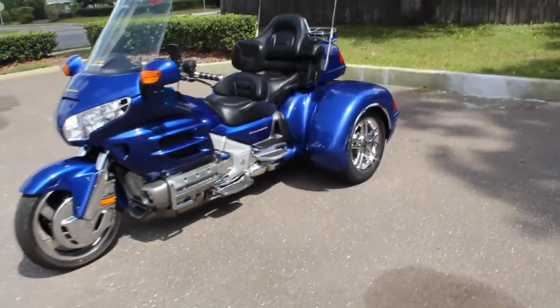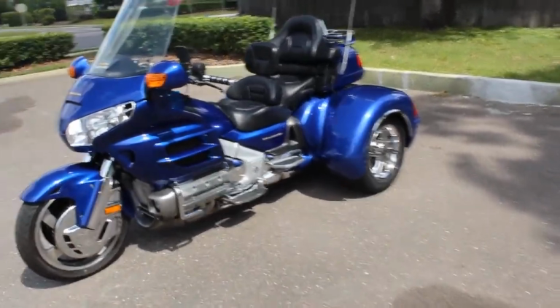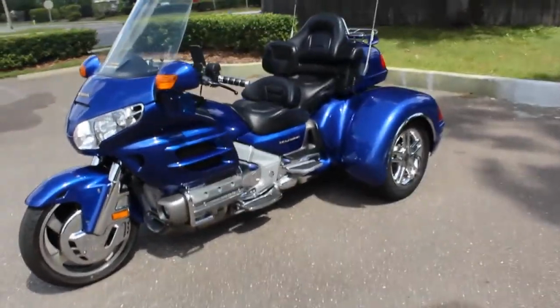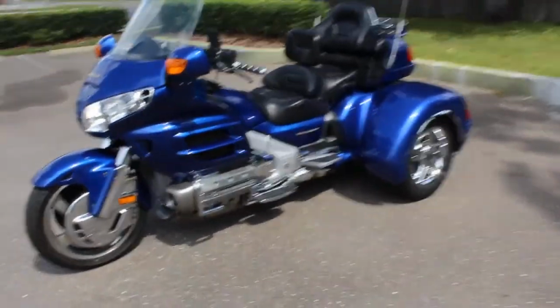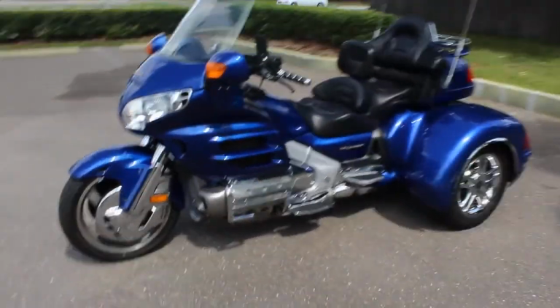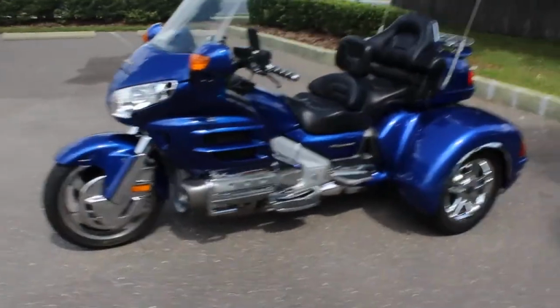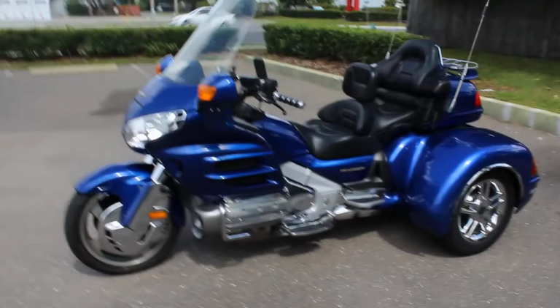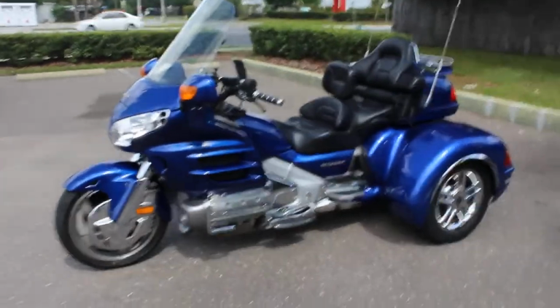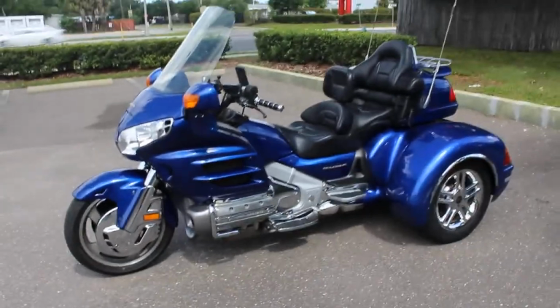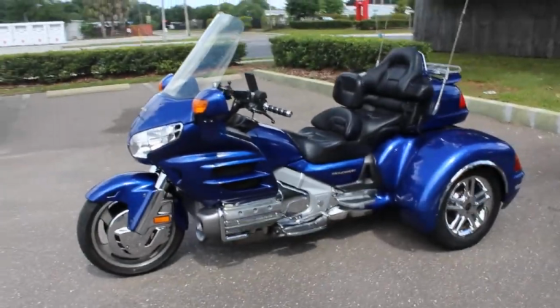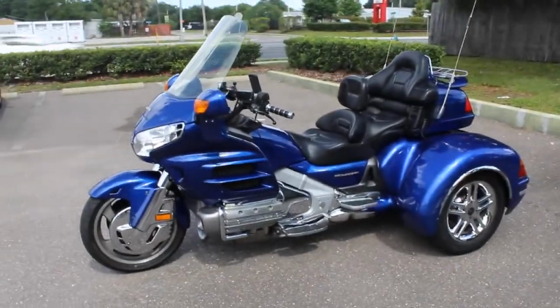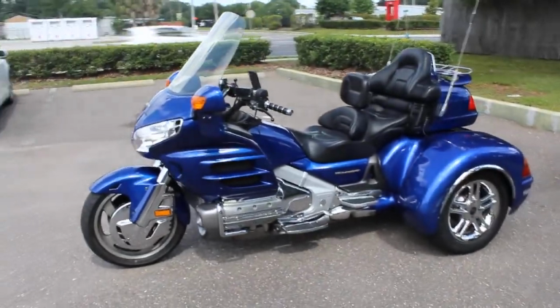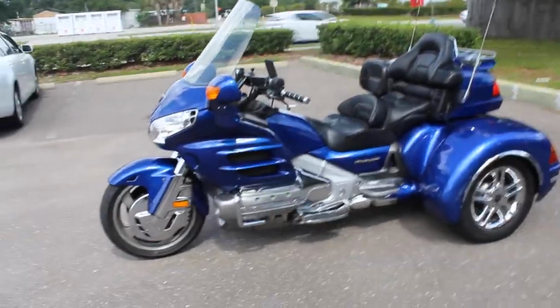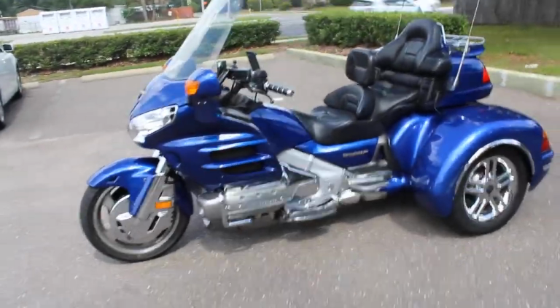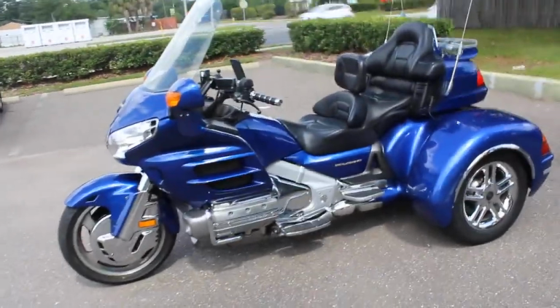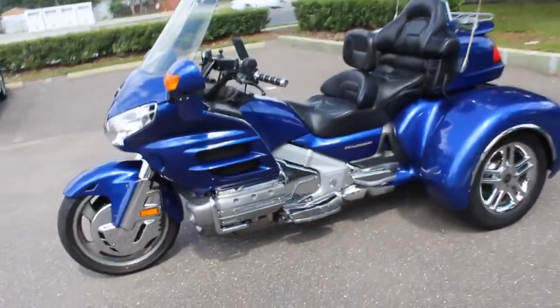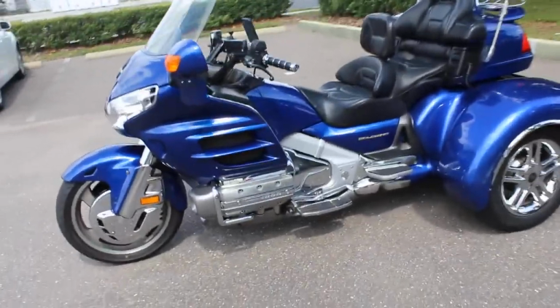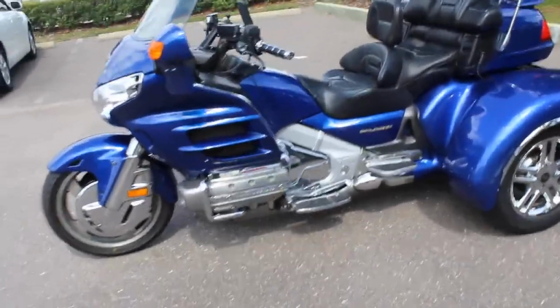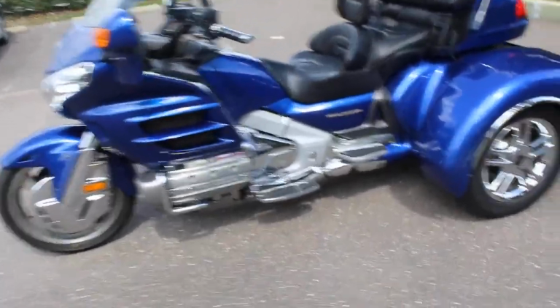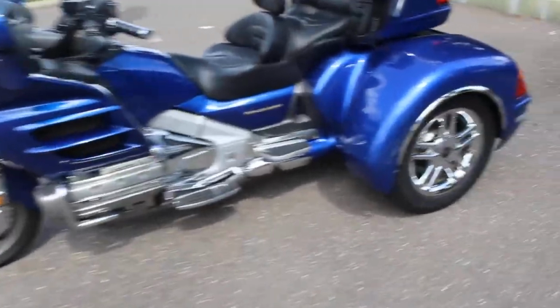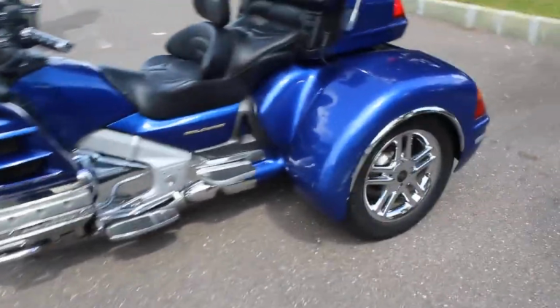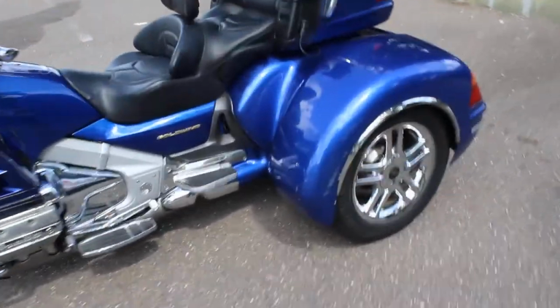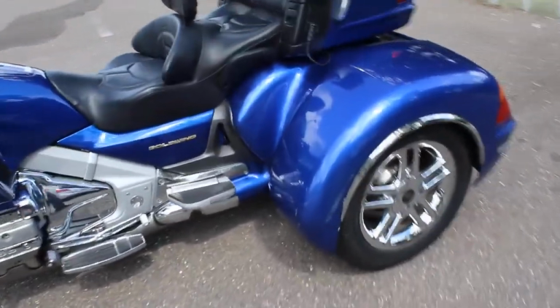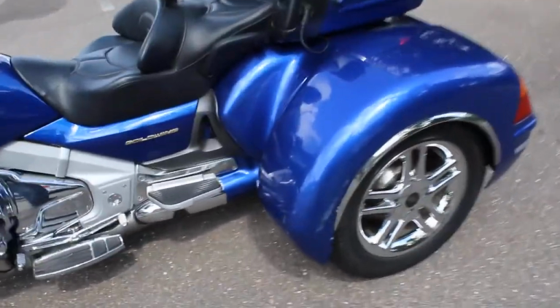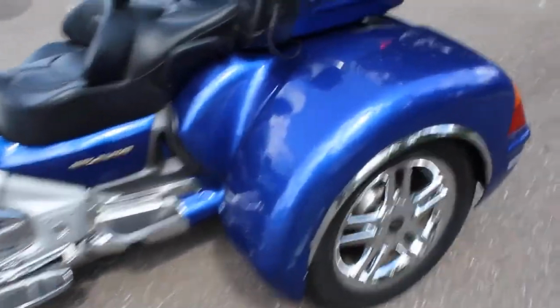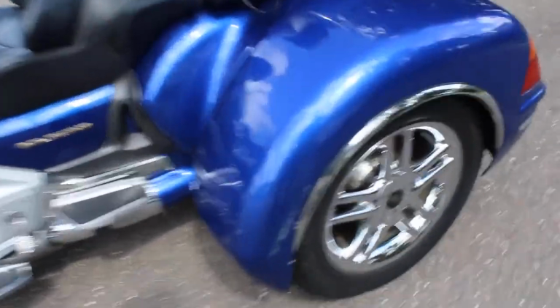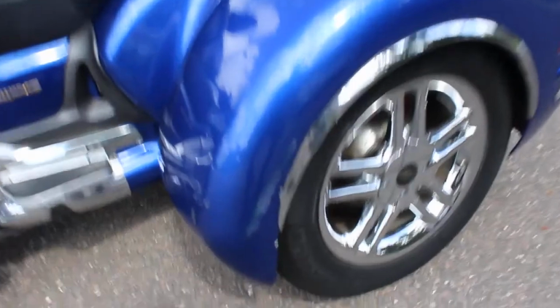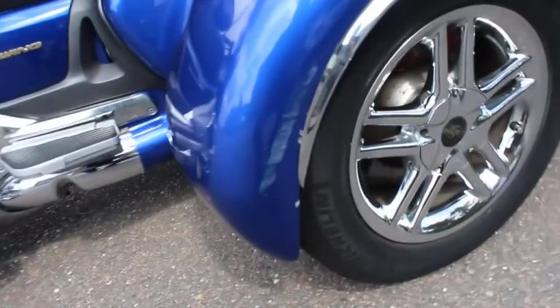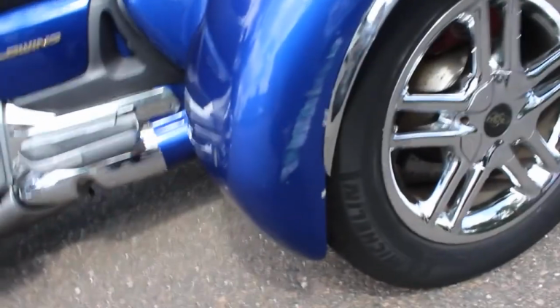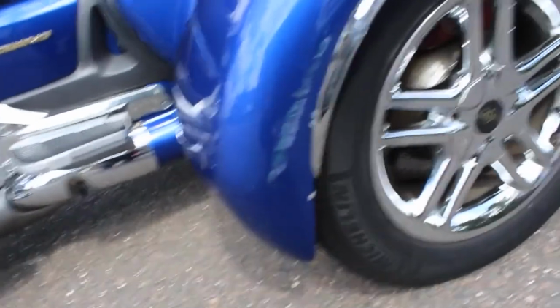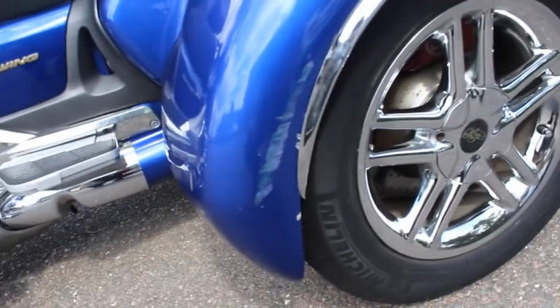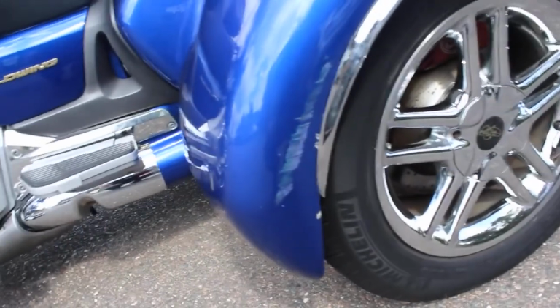We had a lot of people interested in this one so I decided to make another video of it. Let's go ahead and do a close-up of the trike kit.